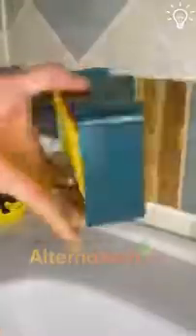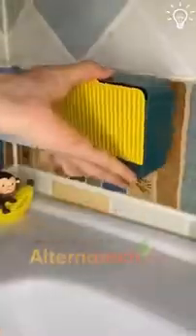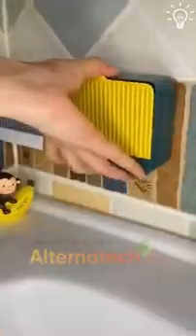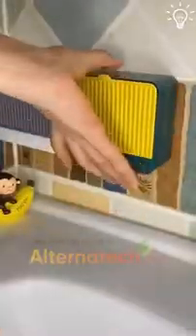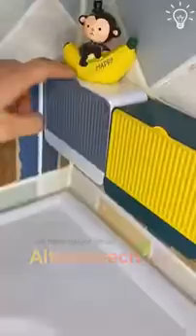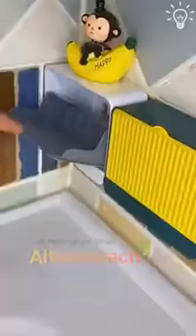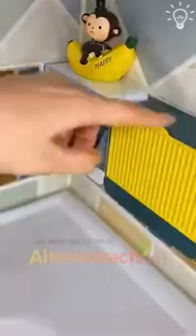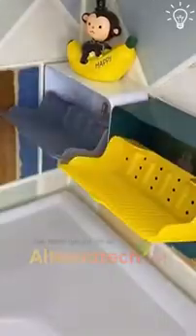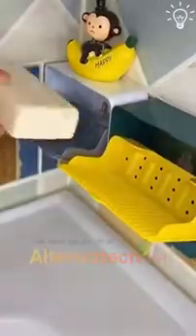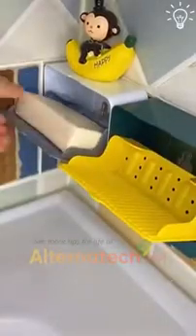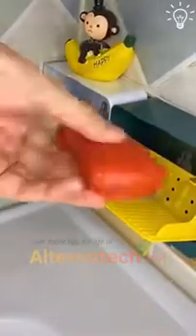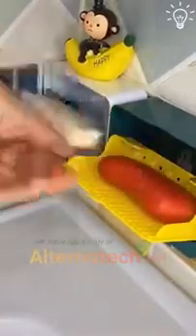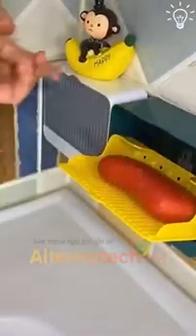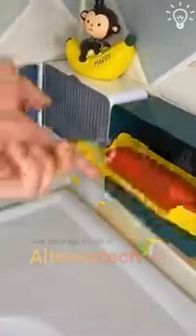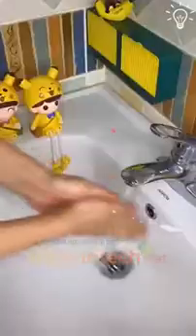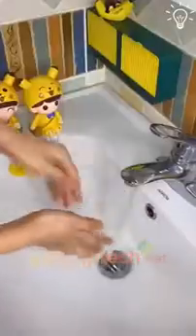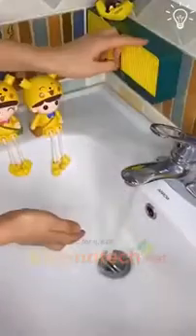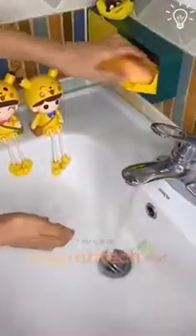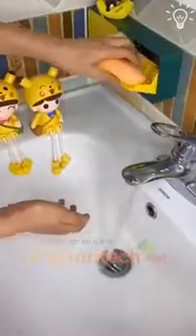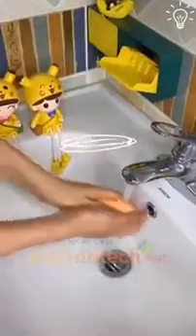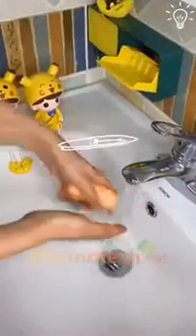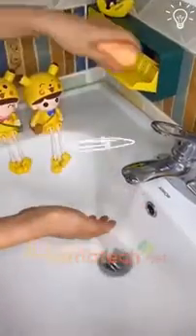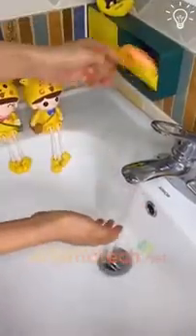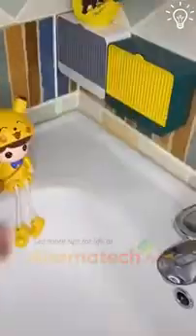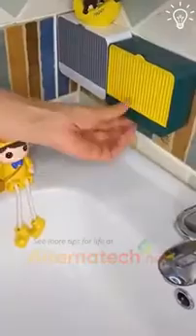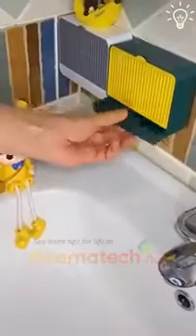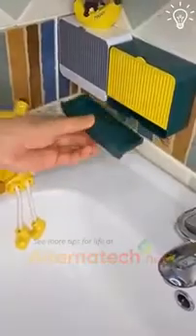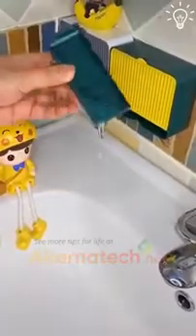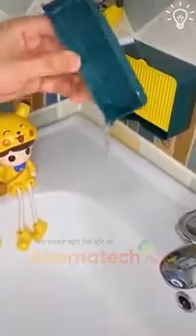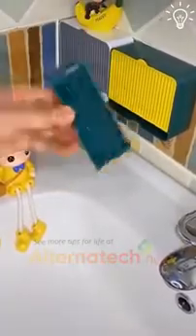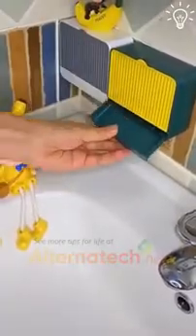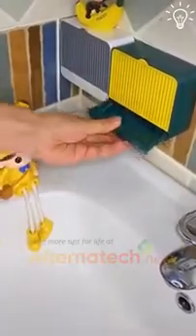Your soap deserves to have a special place, doesn't it? These holders are the perfect choice for that.